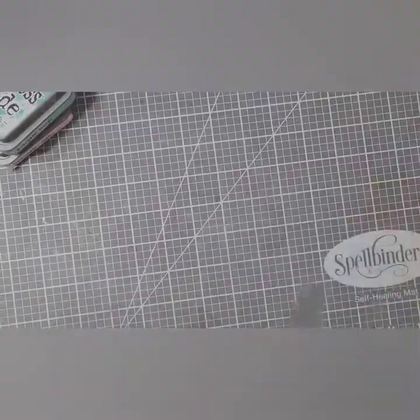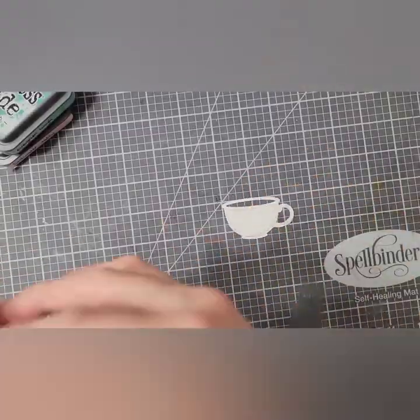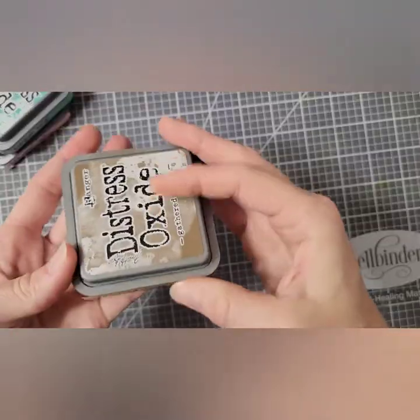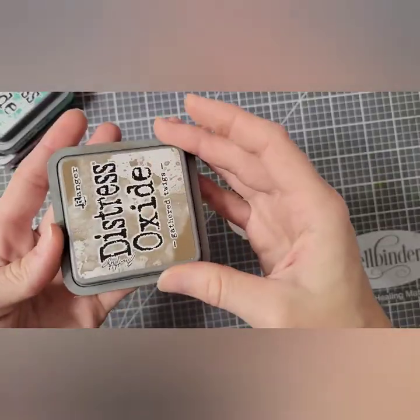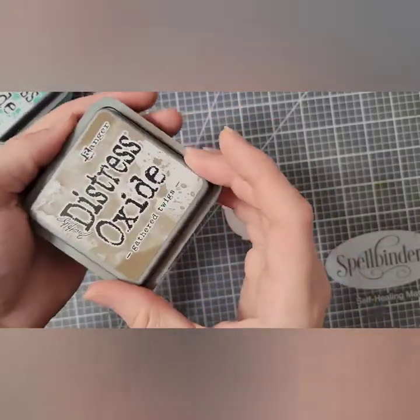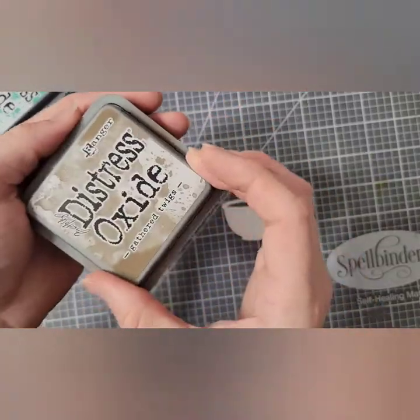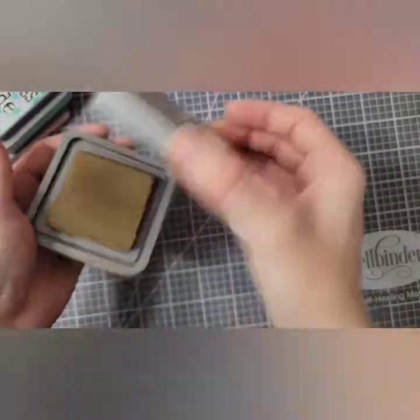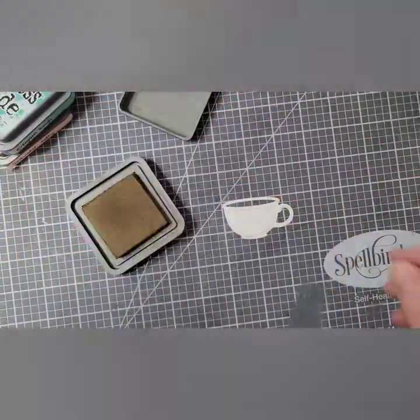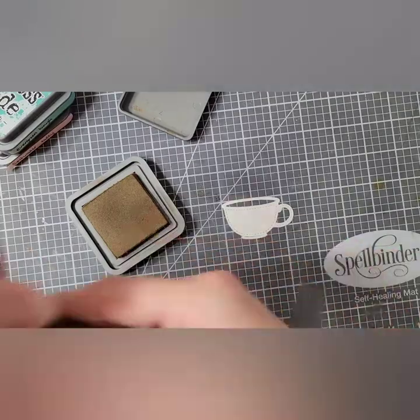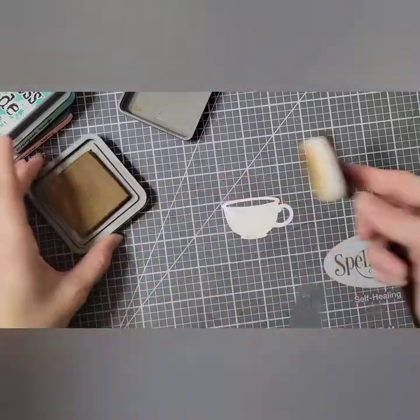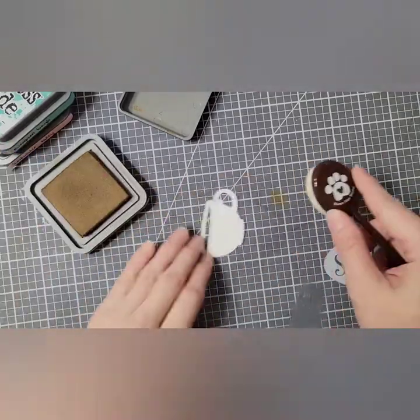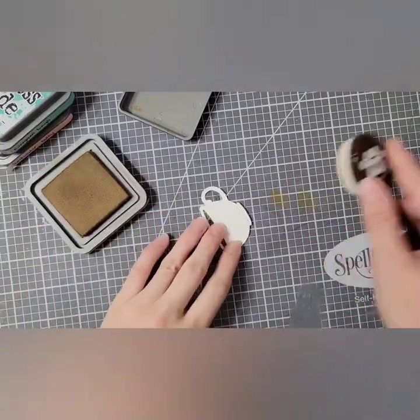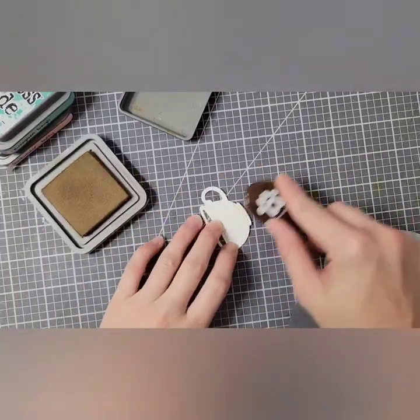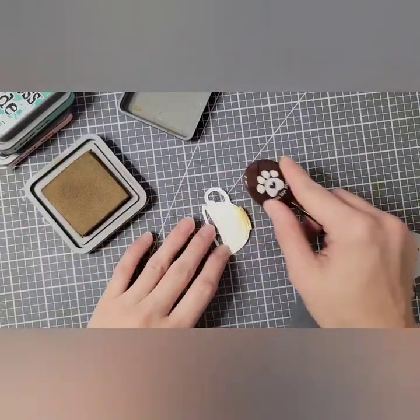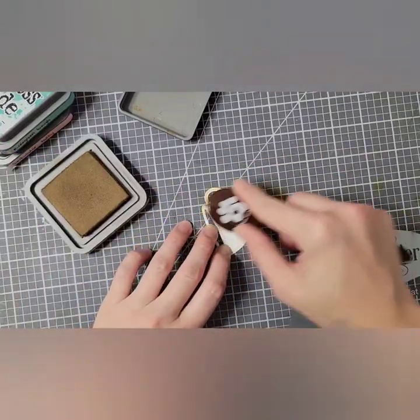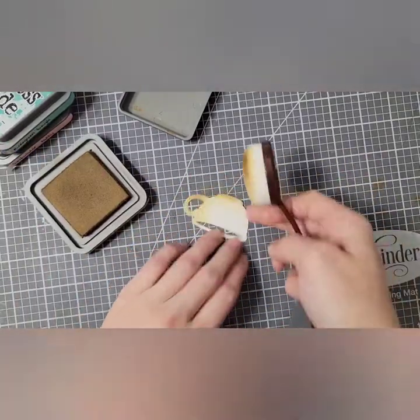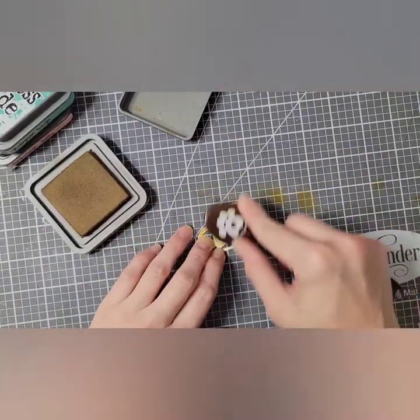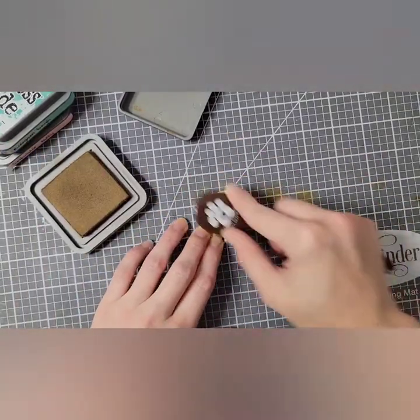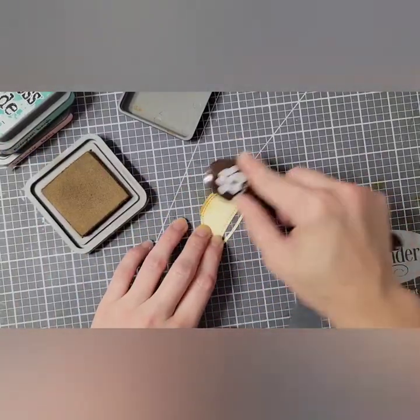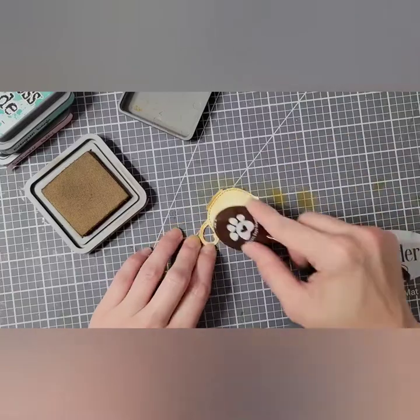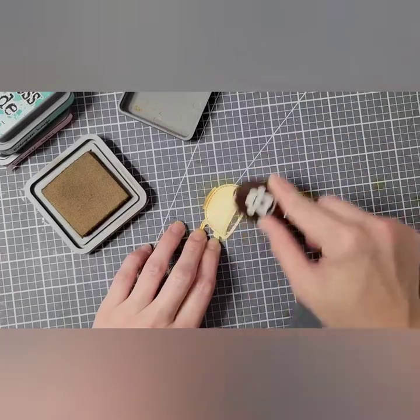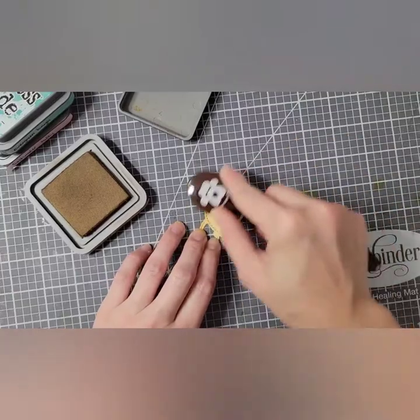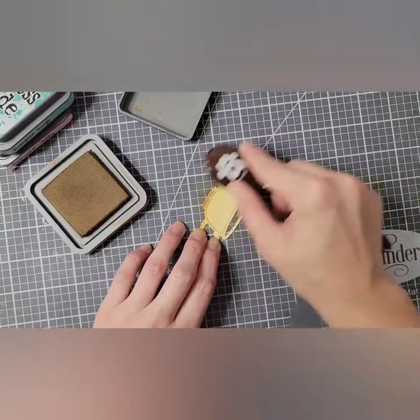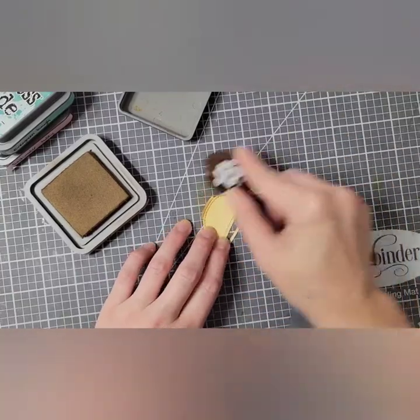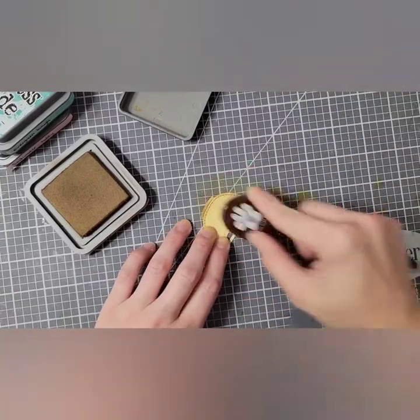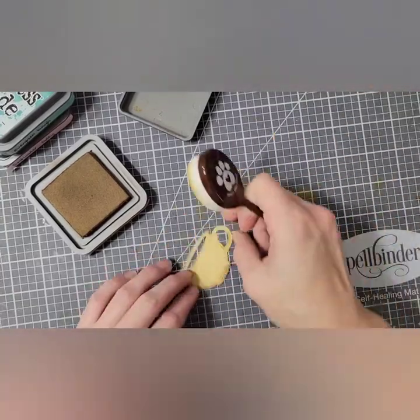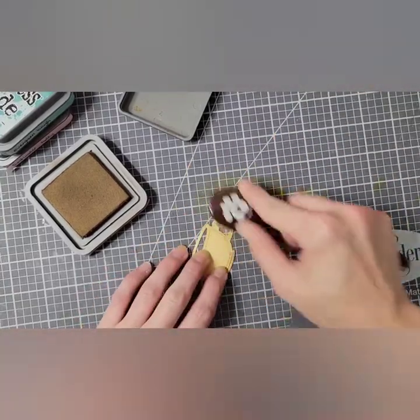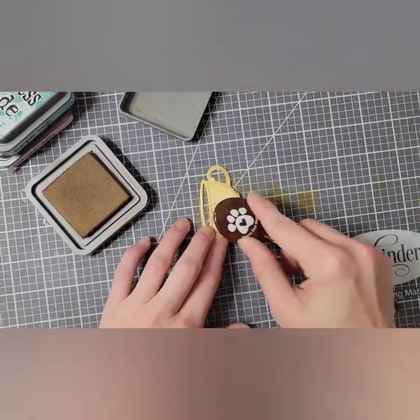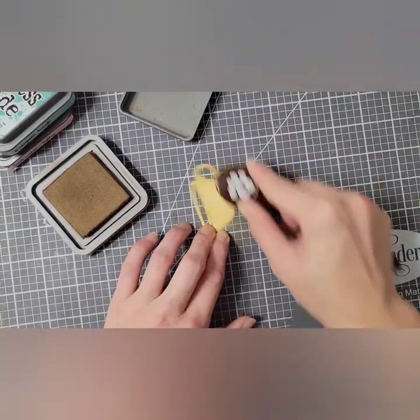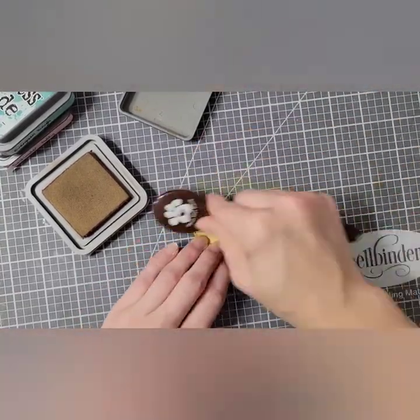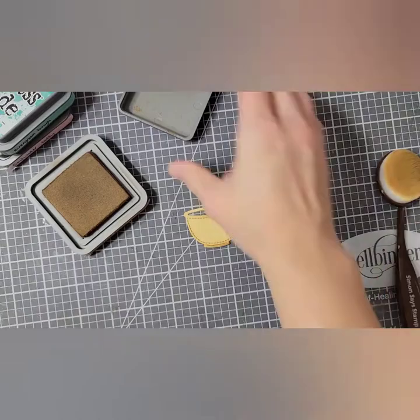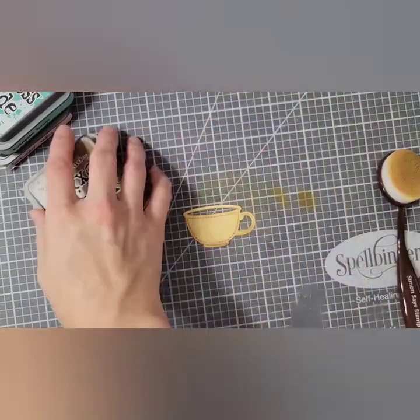Moving along, I have my little teacup, and I'm going to use Gathered Twigs Distress Oxide to color this in. Any future ink blending I do will be one of these colors, with the exception of me using Carved Pumpkin on a couple of pieces.